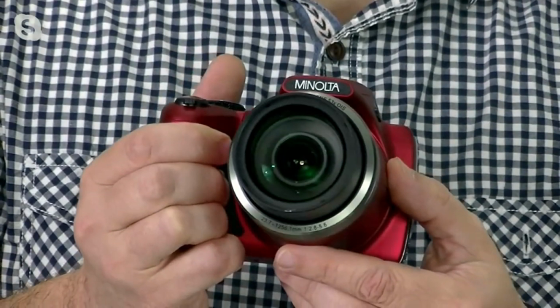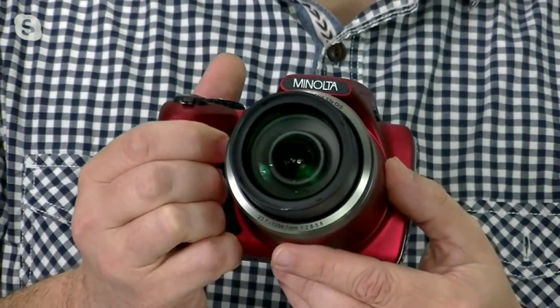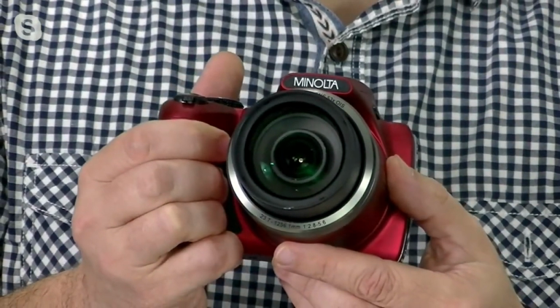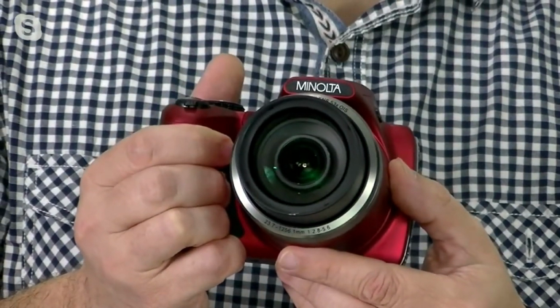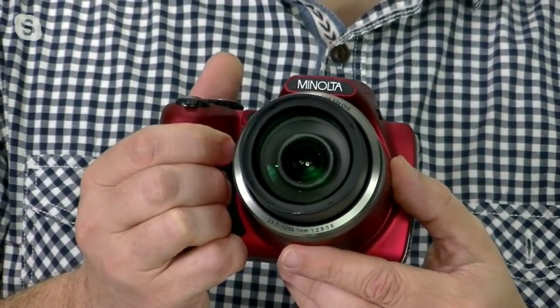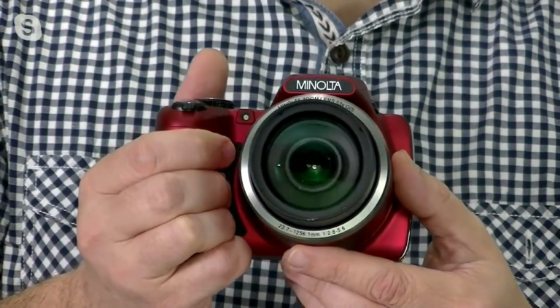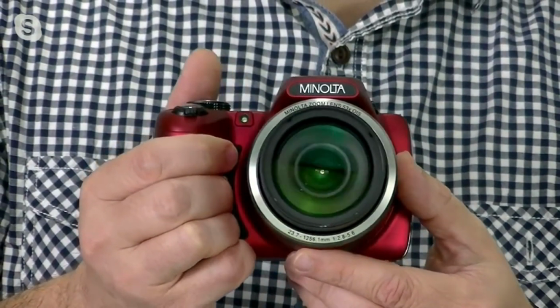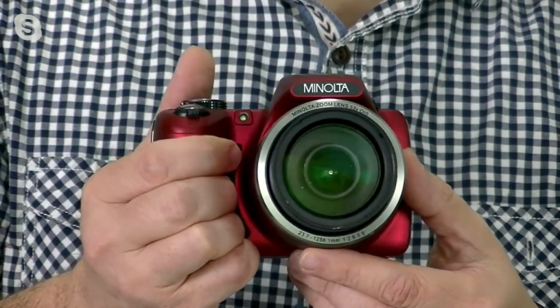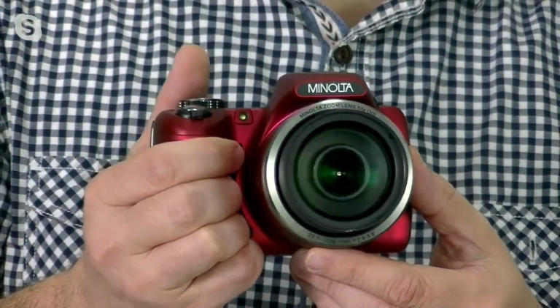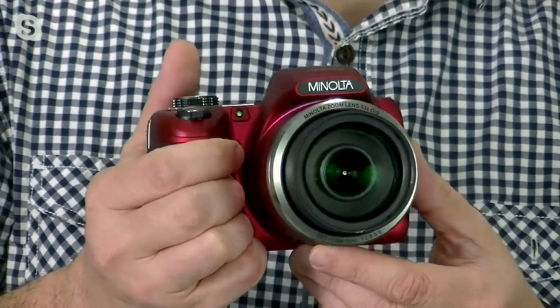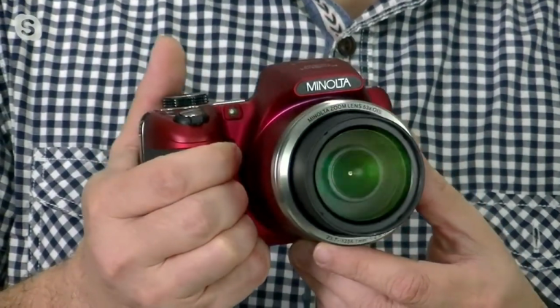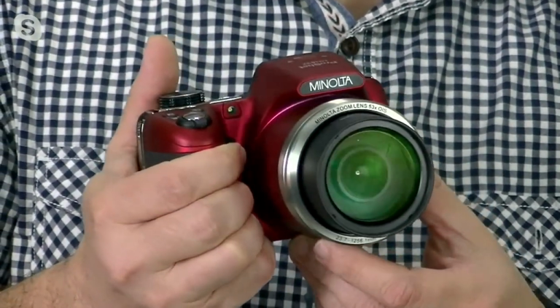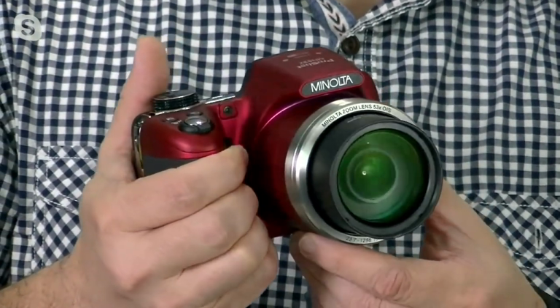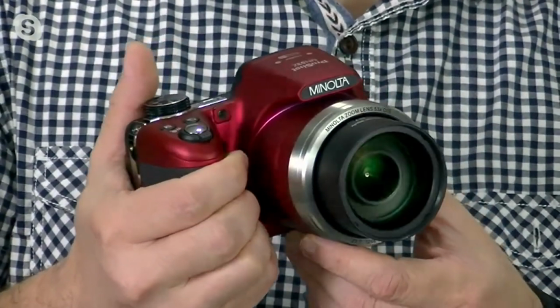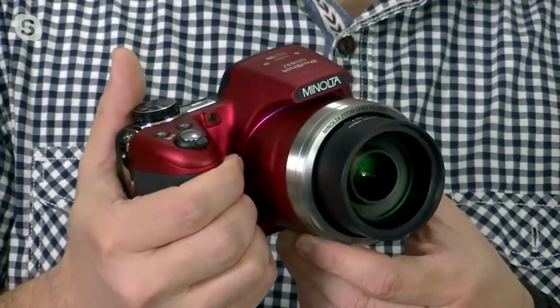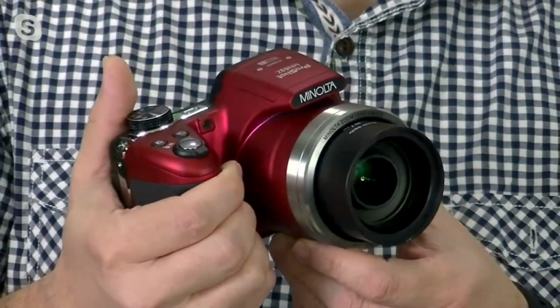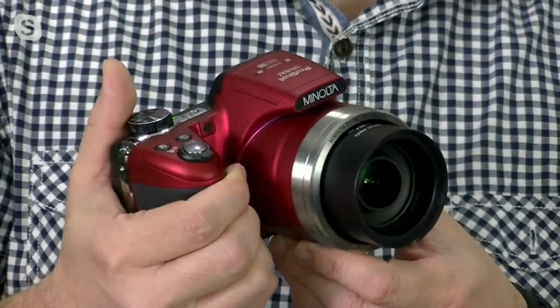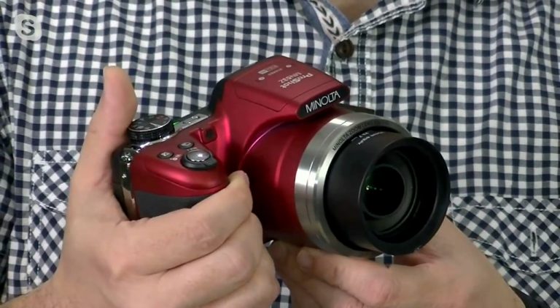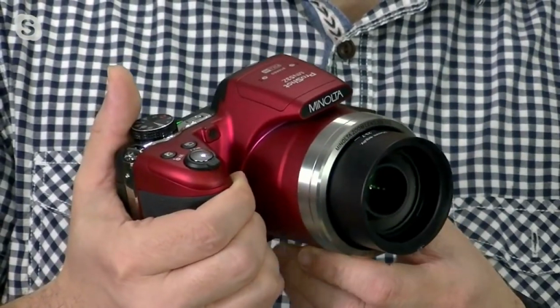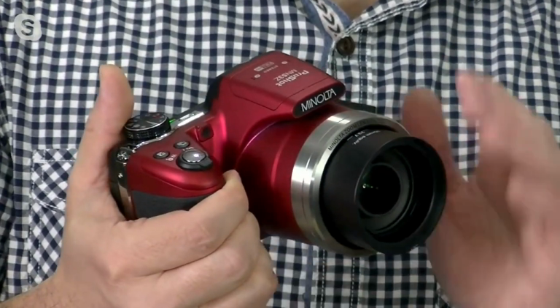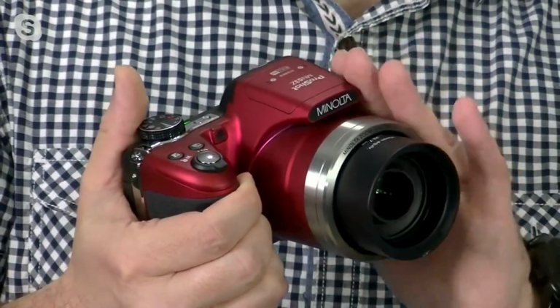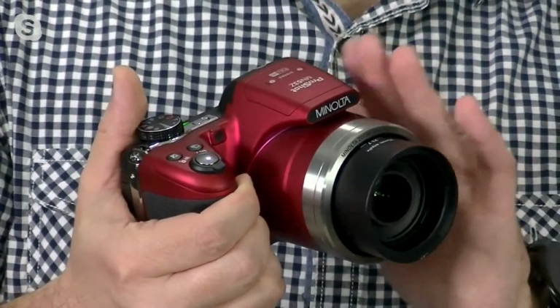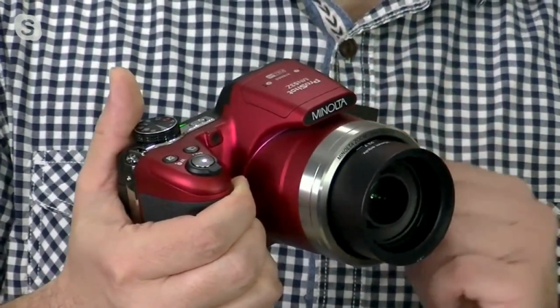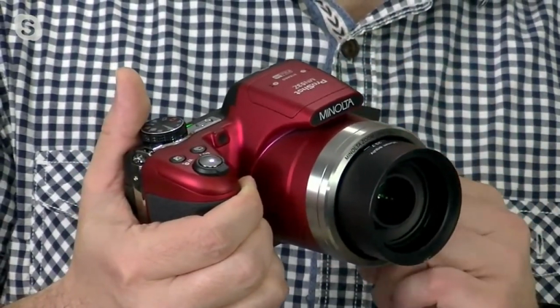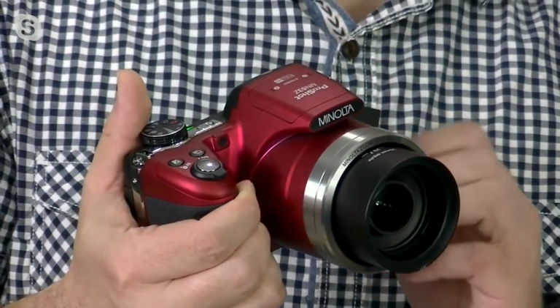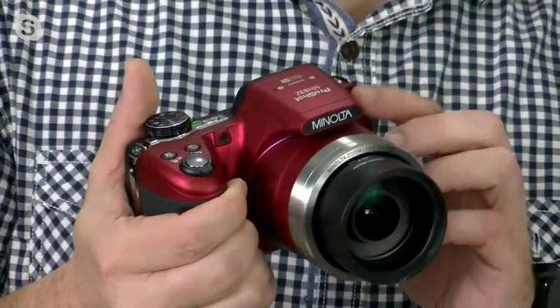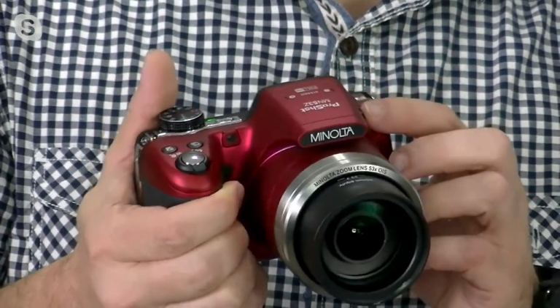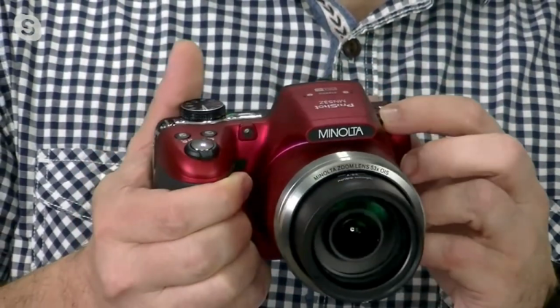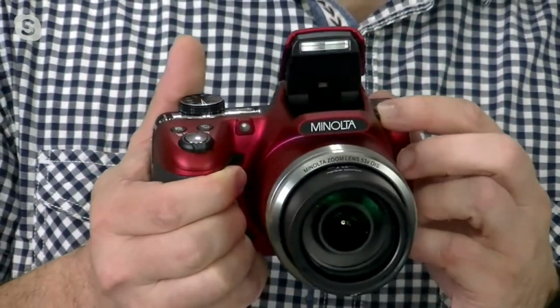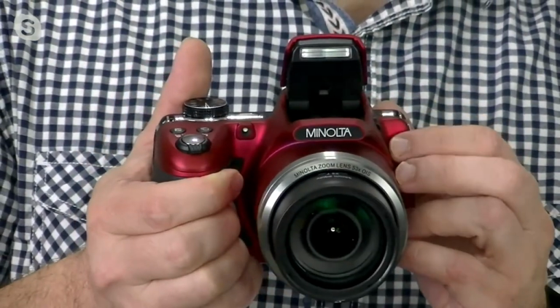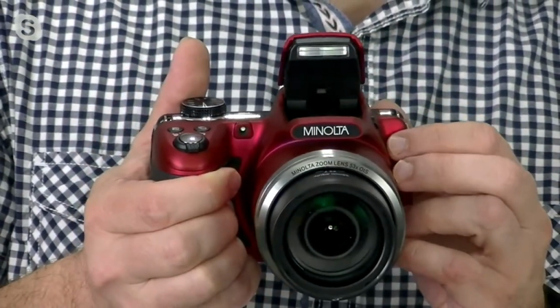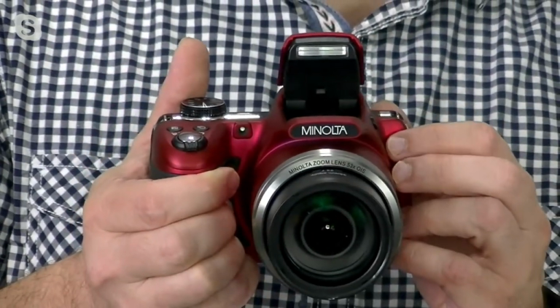That's over 1,200 millimeters. So if you're trying to avoid swapping out lenses, you definitely want to go with something like this. It has a really cool pop-up flash.